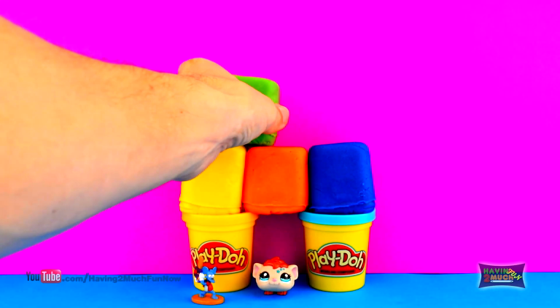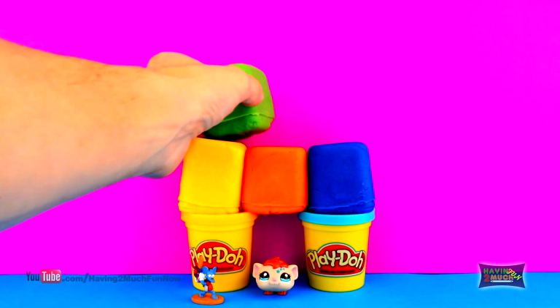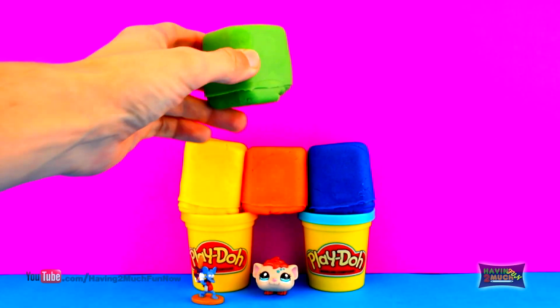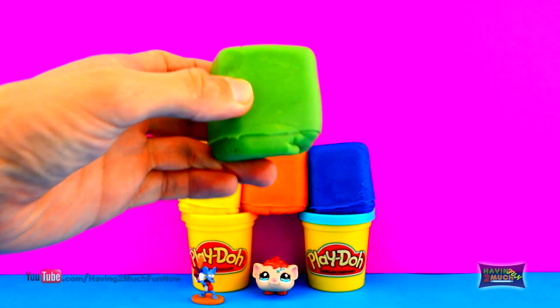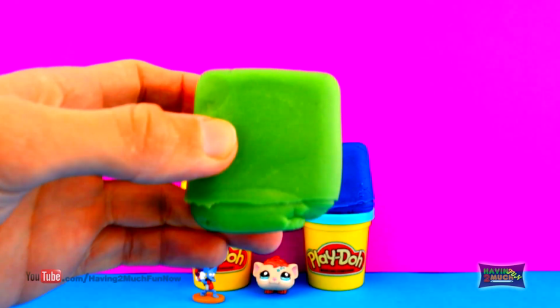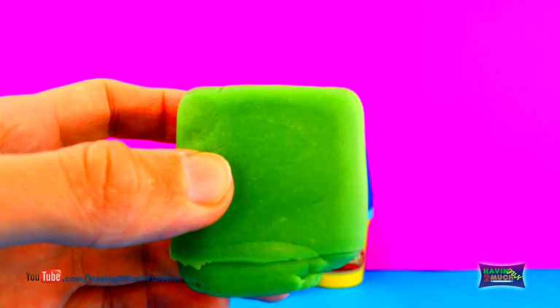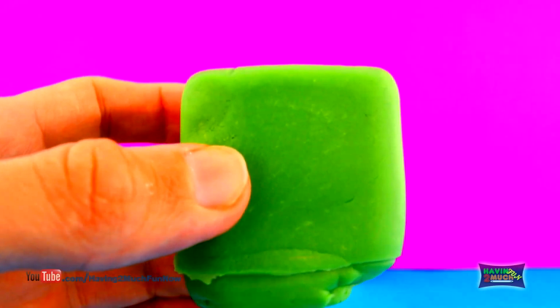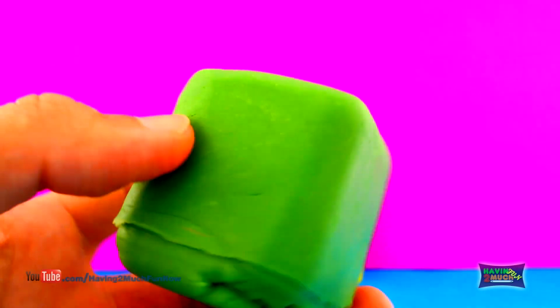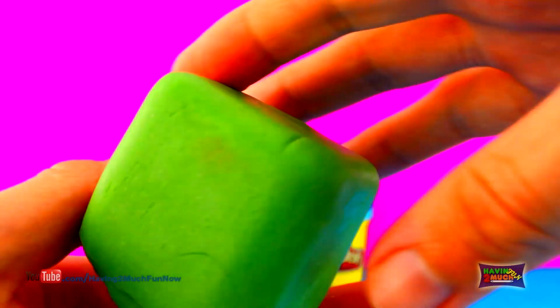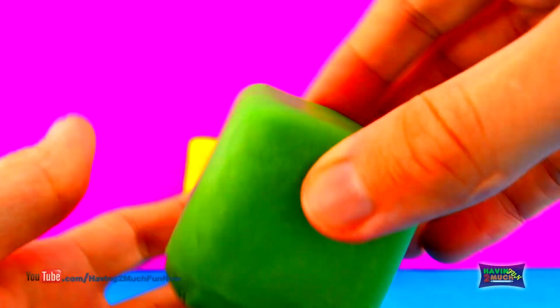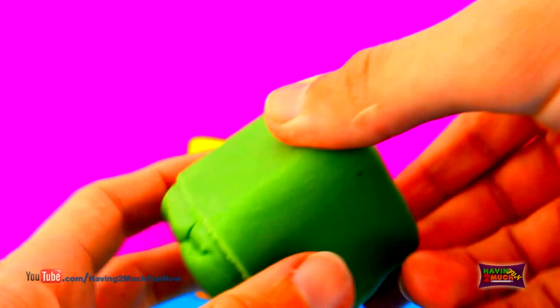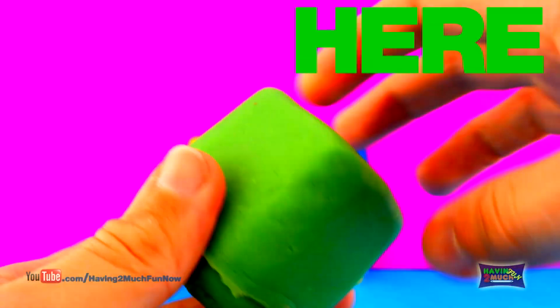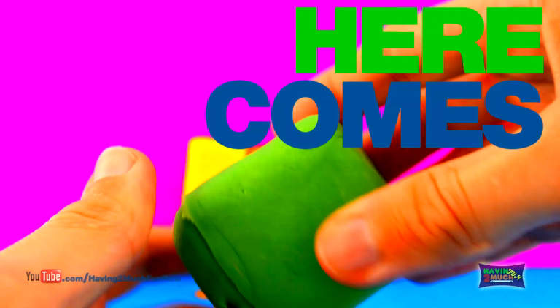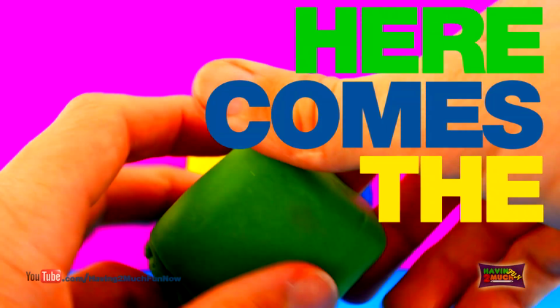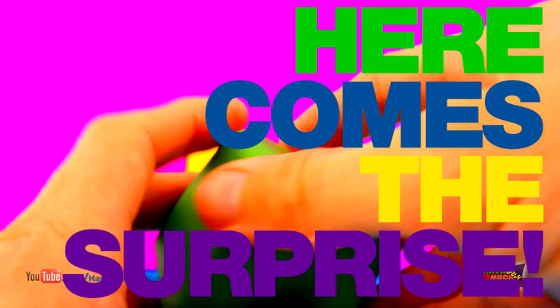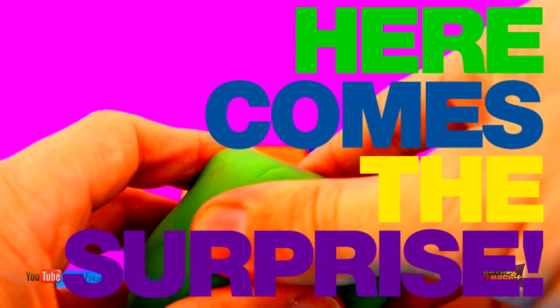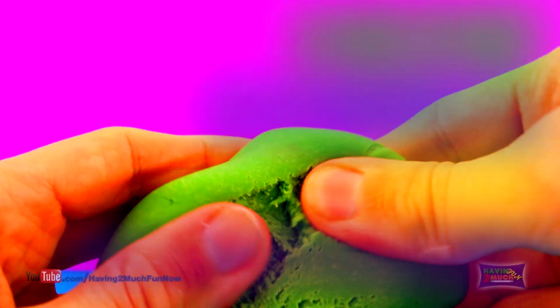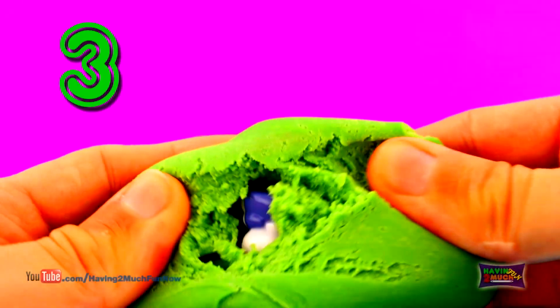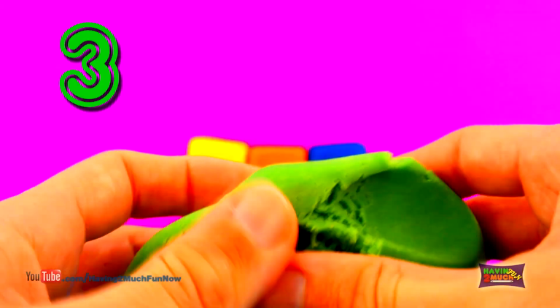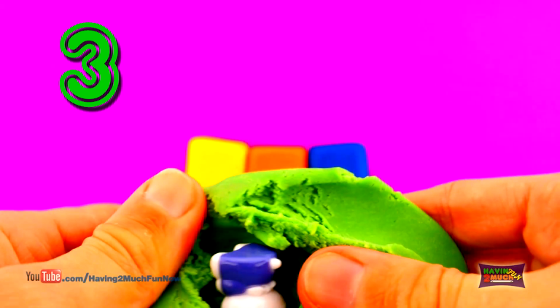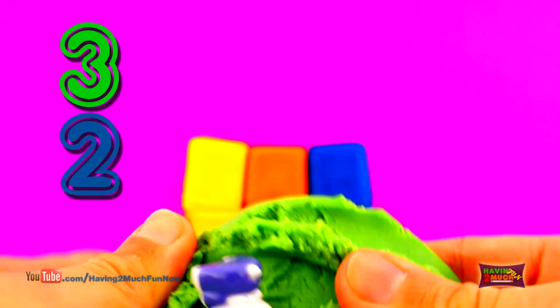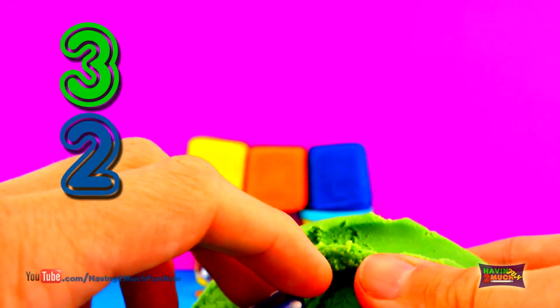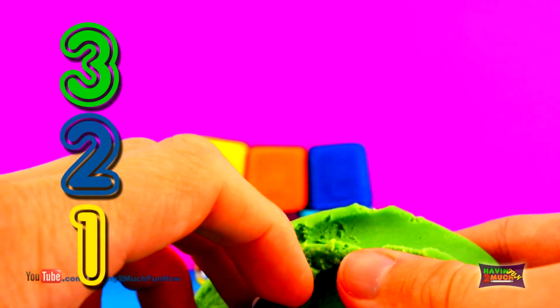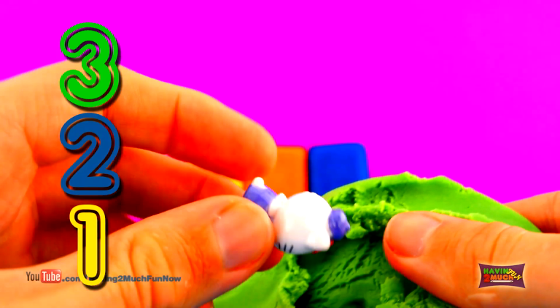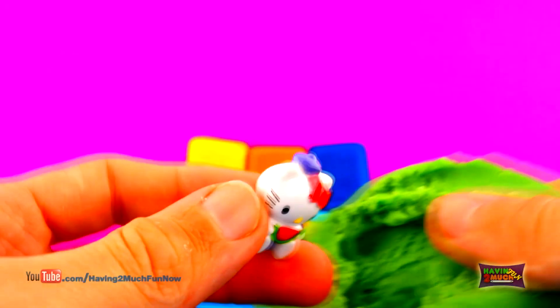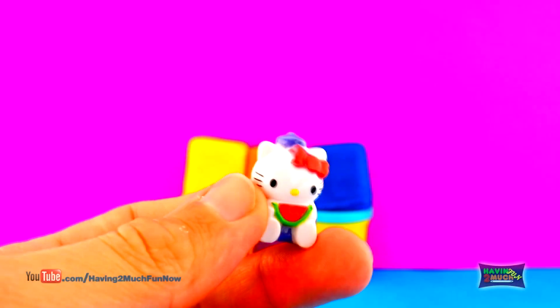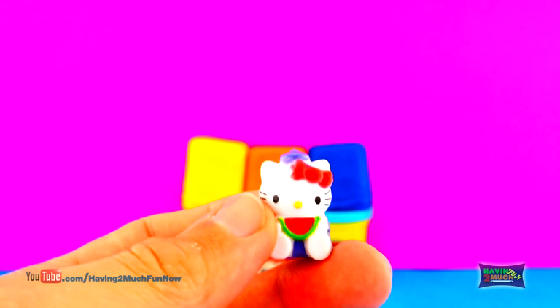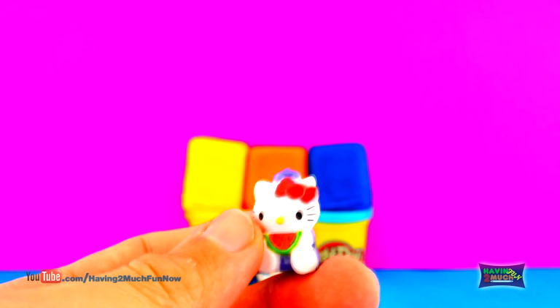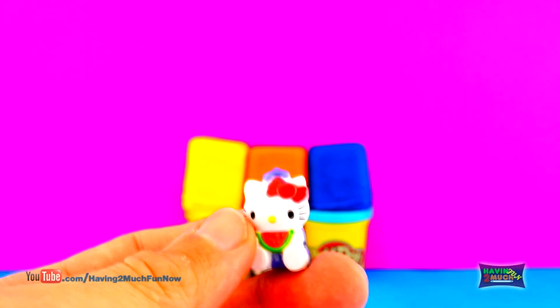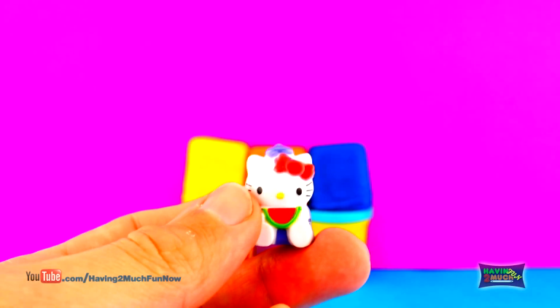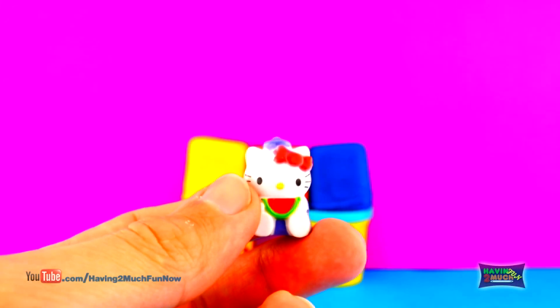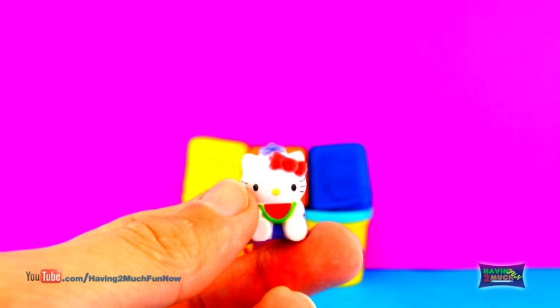When is the next surprise? Here comes the surprise. 3, 2, 1. It's Hello Kitty with a slice of watermelon.